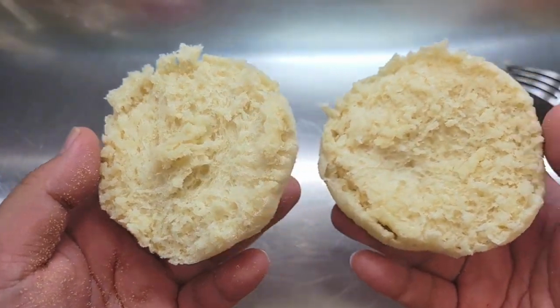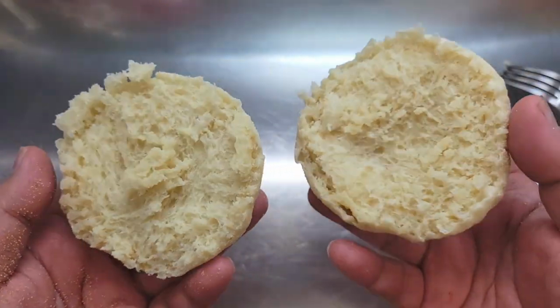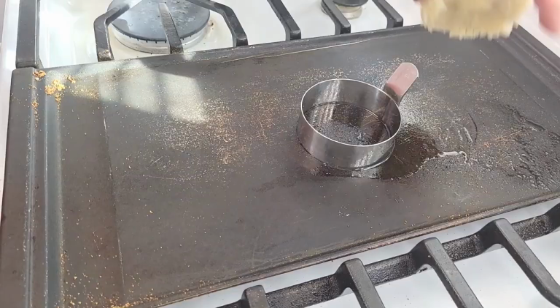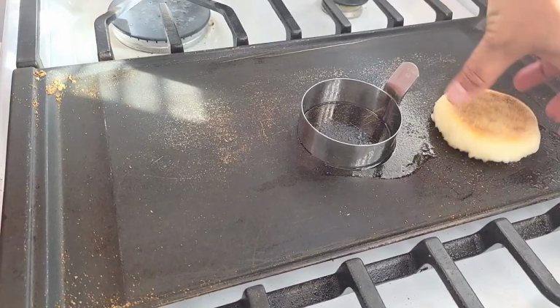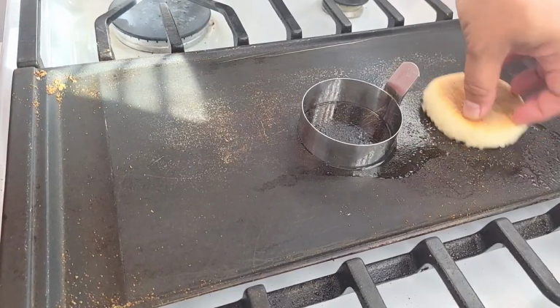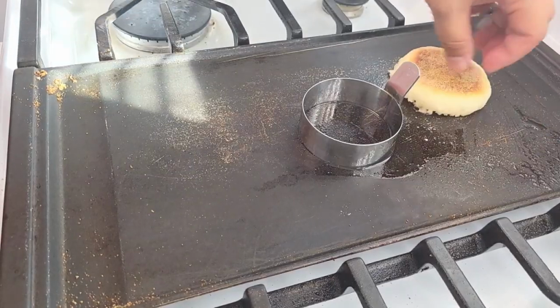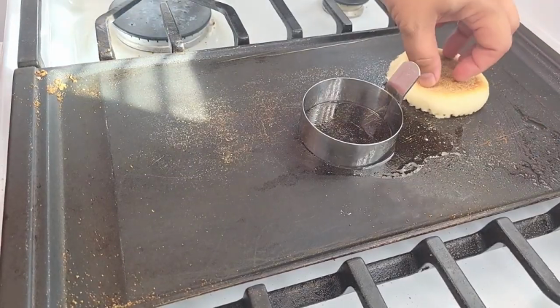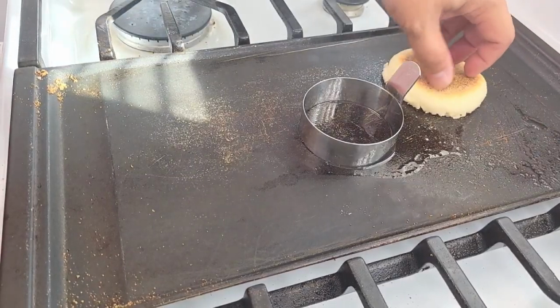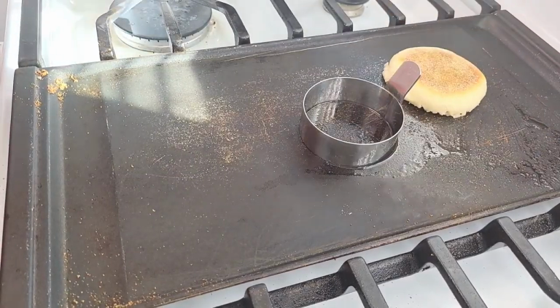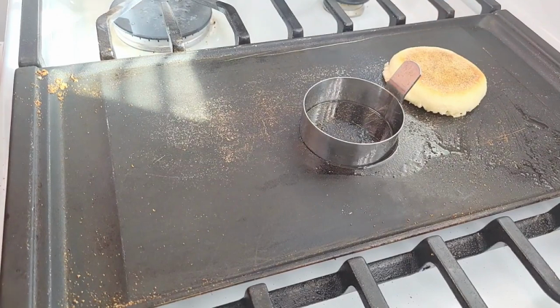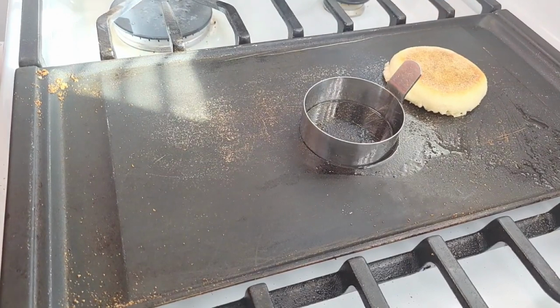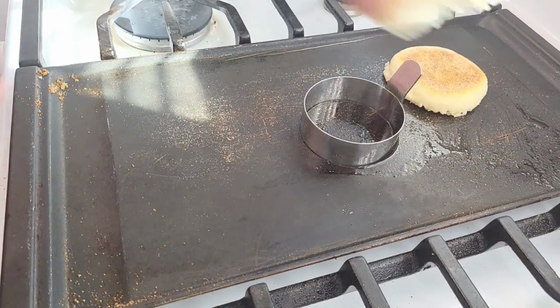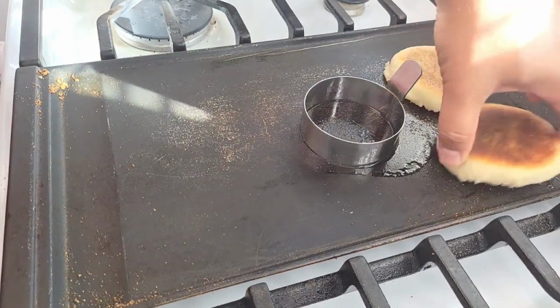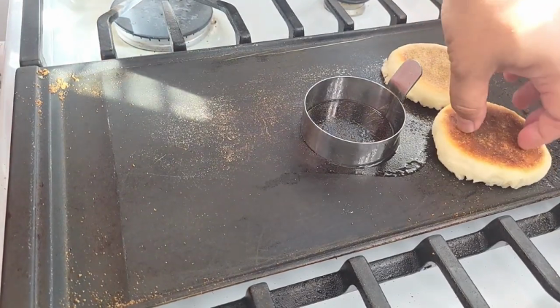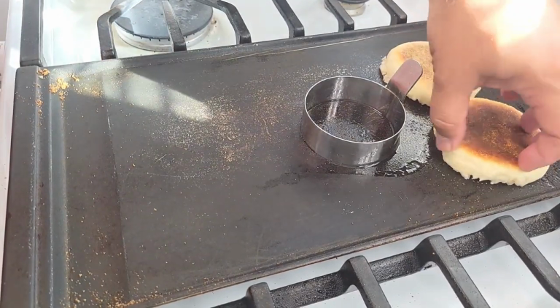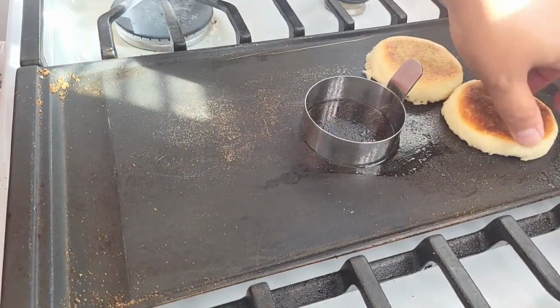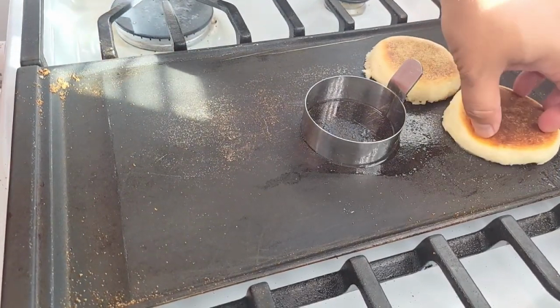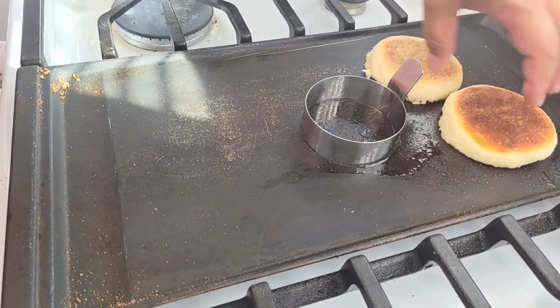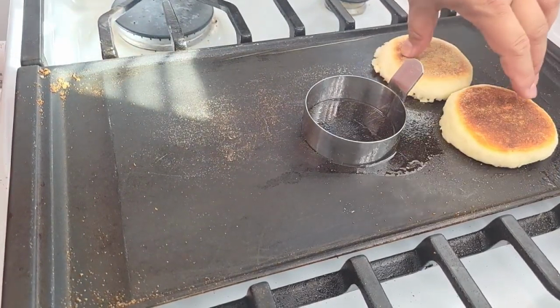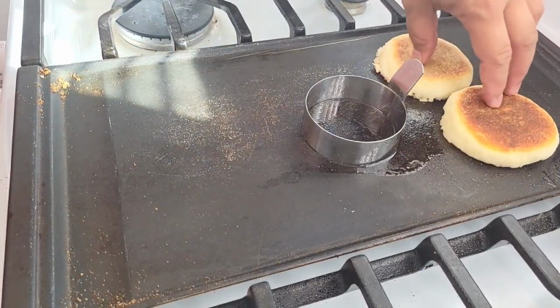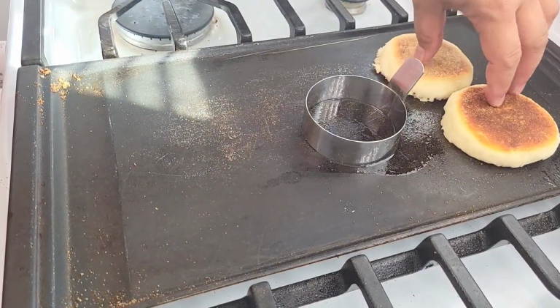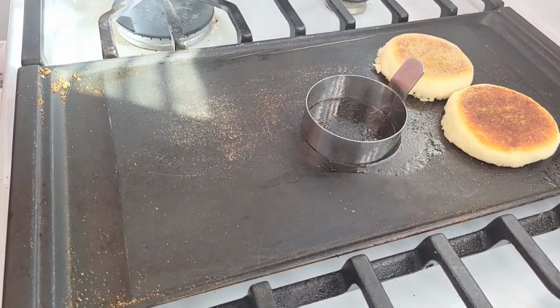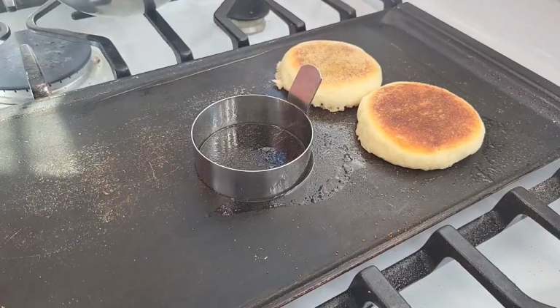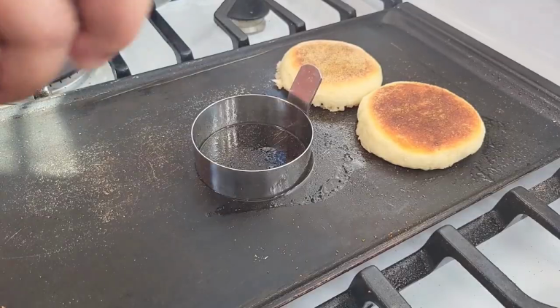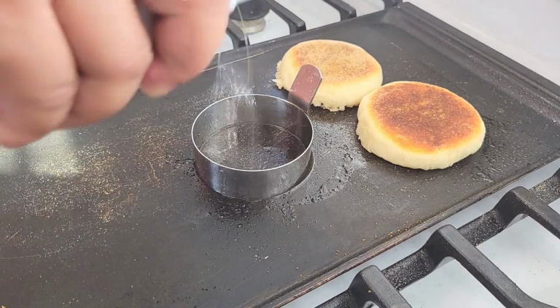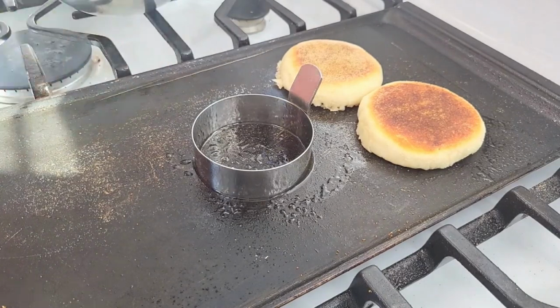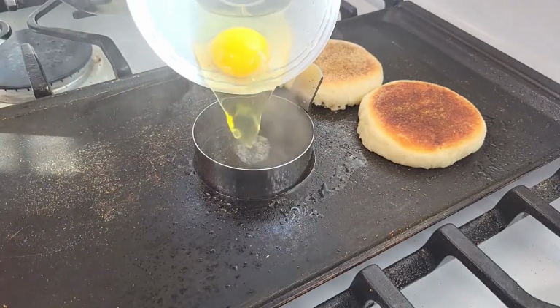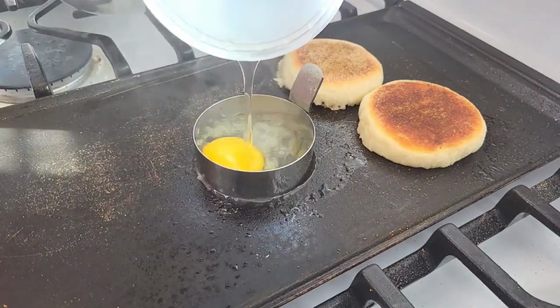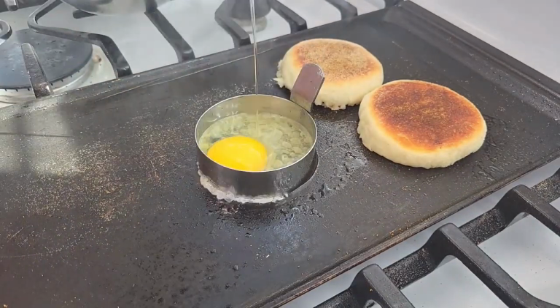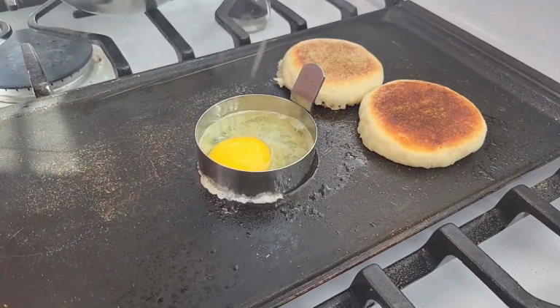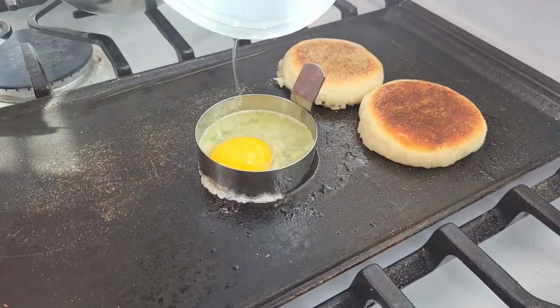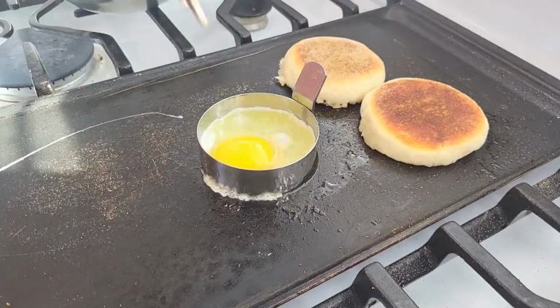Some people like to eat them with butter and jam, some like to eat them plain — I love making breakfast sandwiches with them. I'm going to toast this so it's nice and brown, then add in a little bit of oil and an egg.